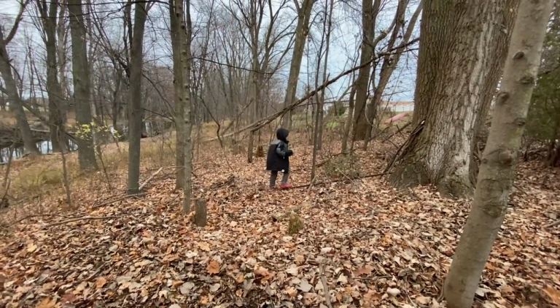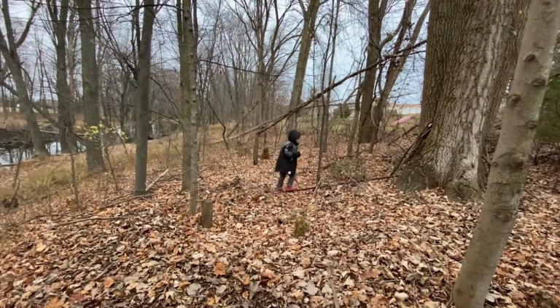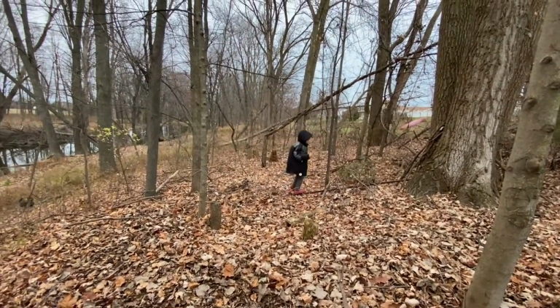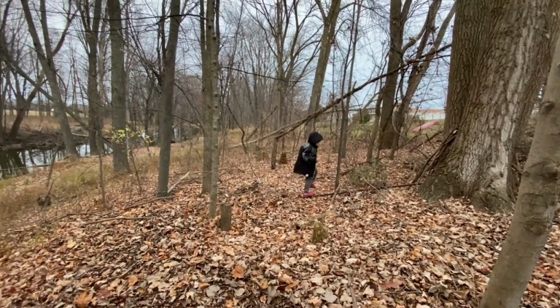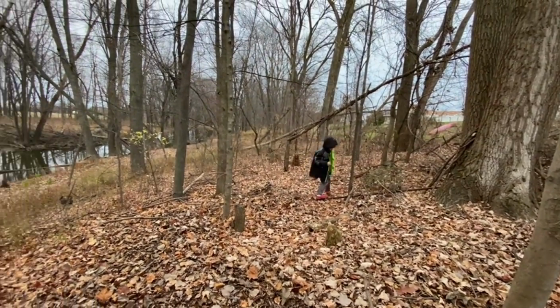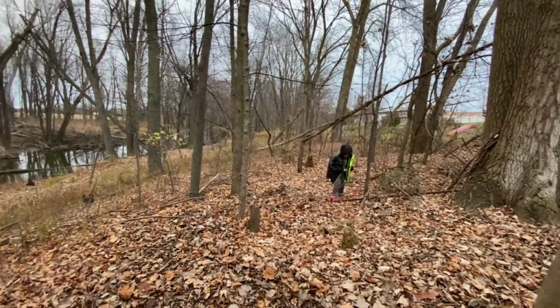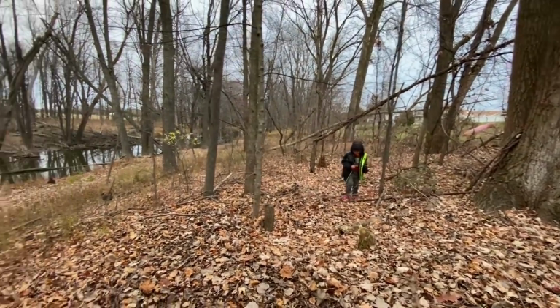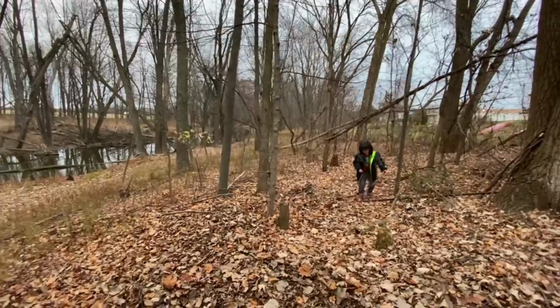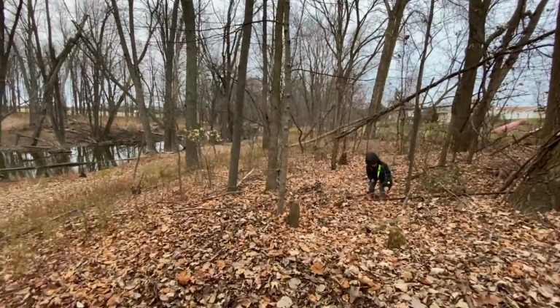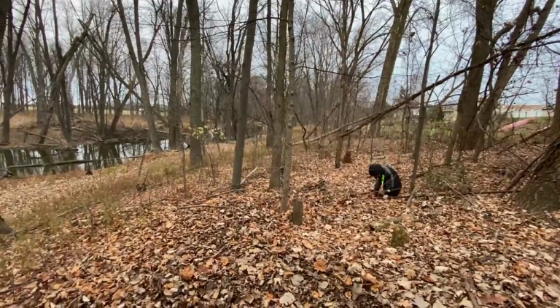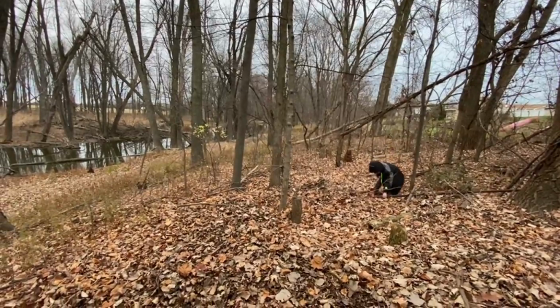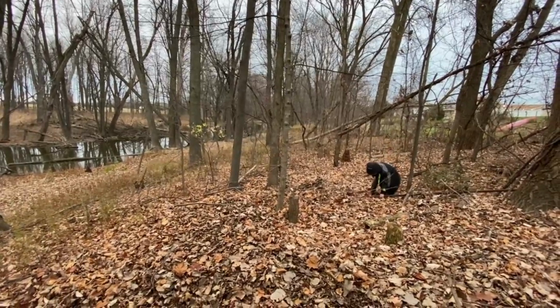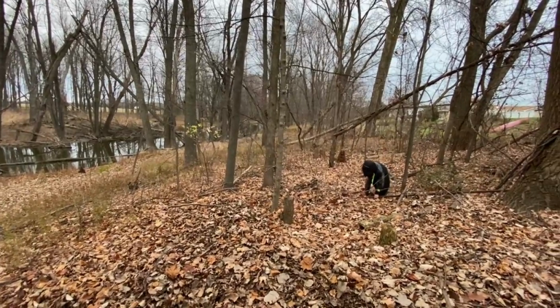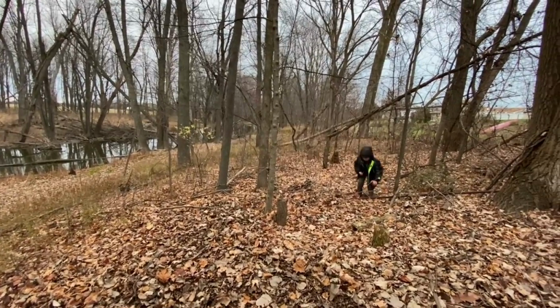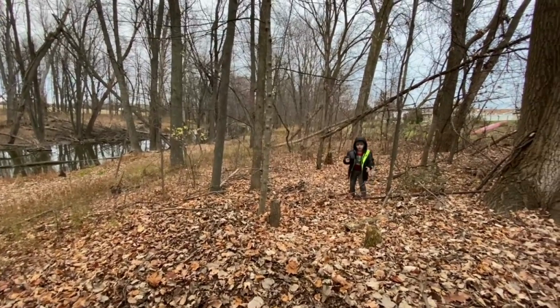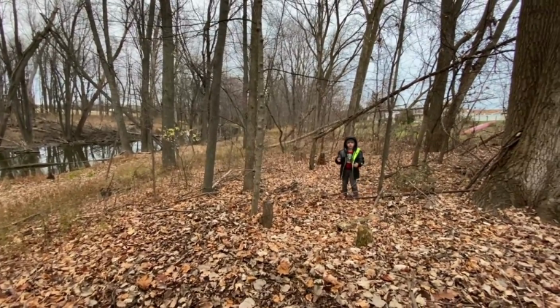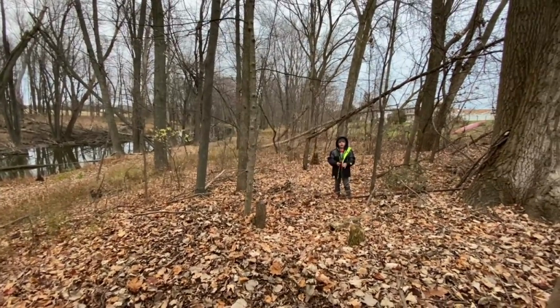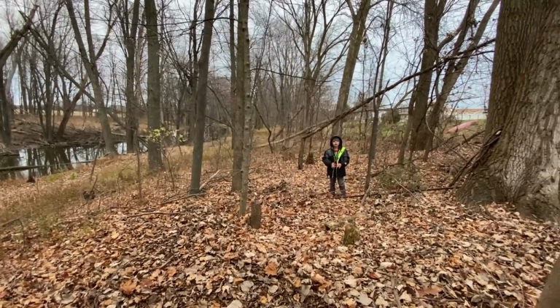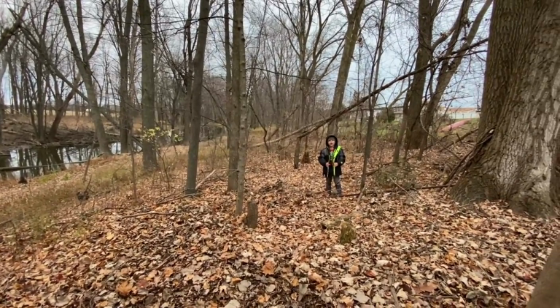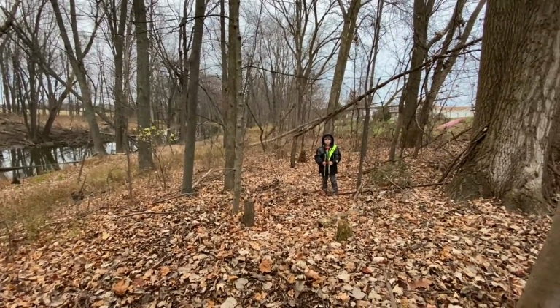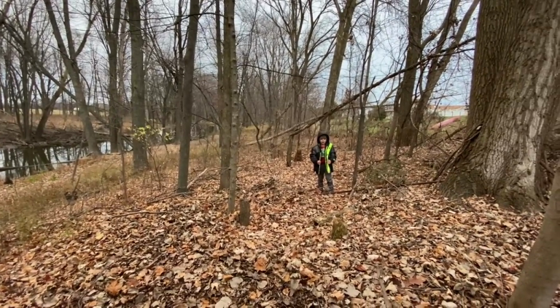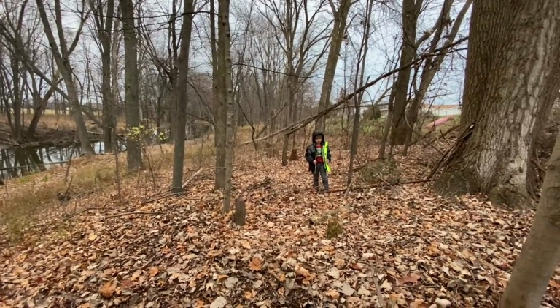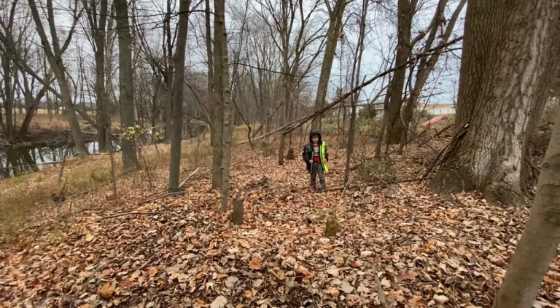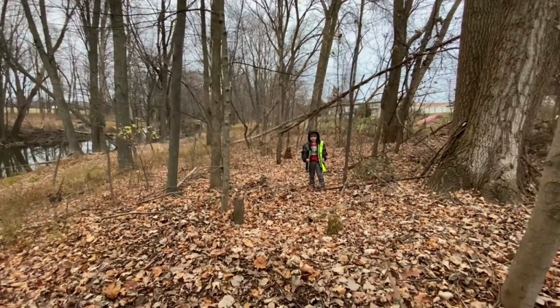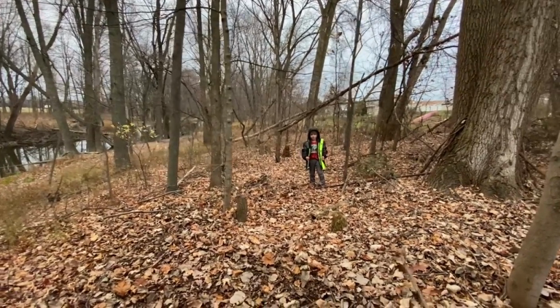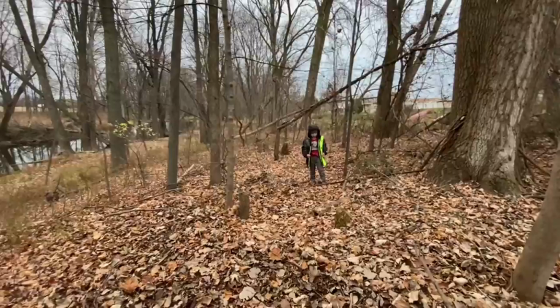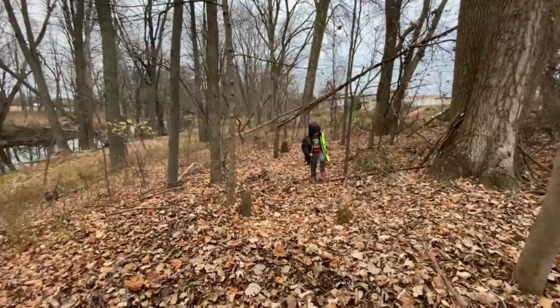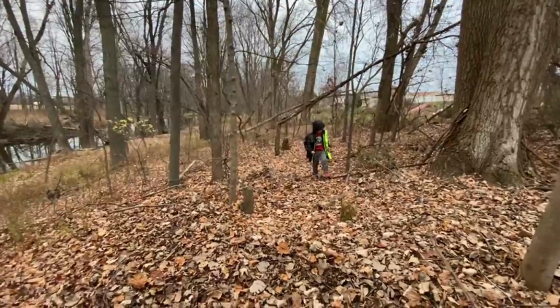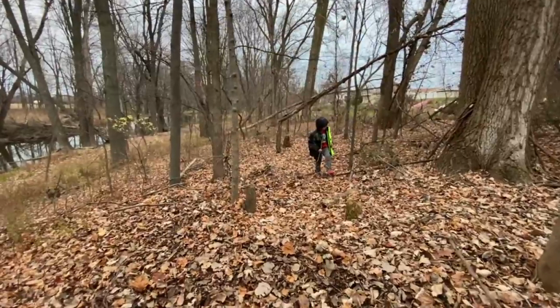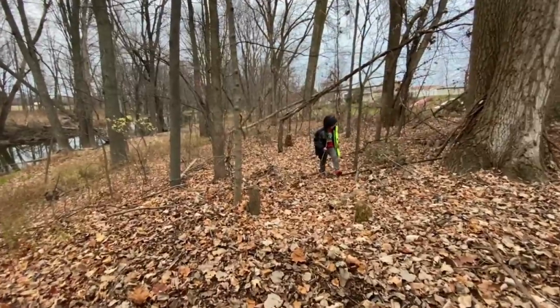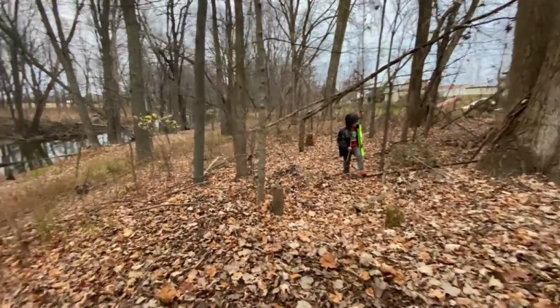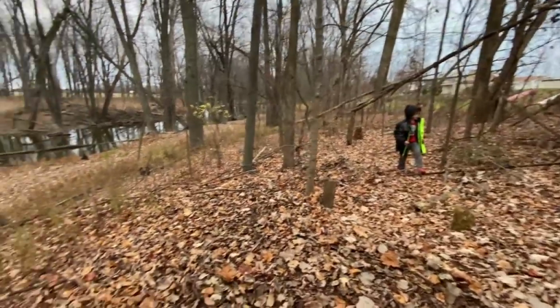We don't know. Wow, there's this thing right here. Oh, don't pick that up. It's rusty. I found some kind of railing. I know. Don't pick it up. It's rusty.